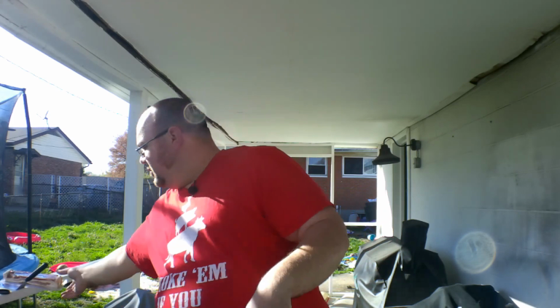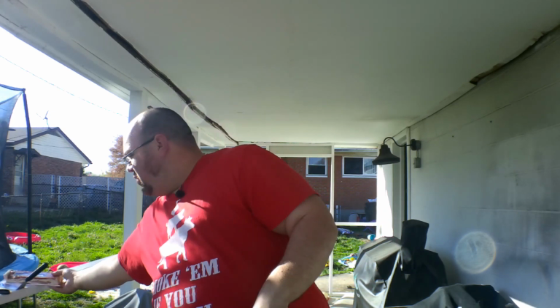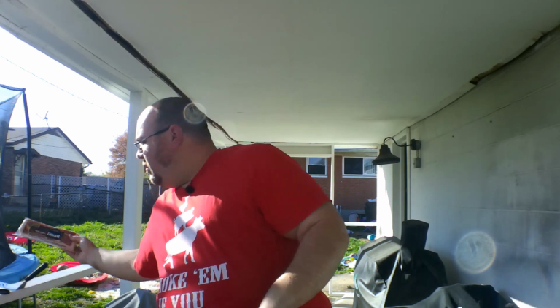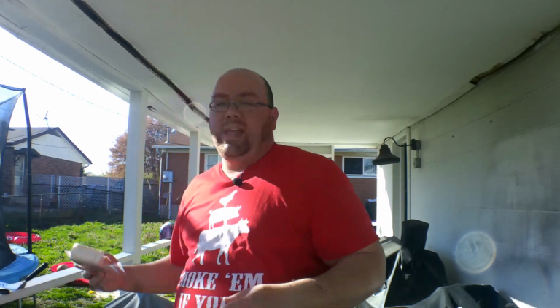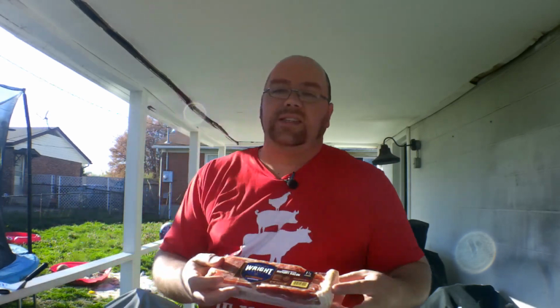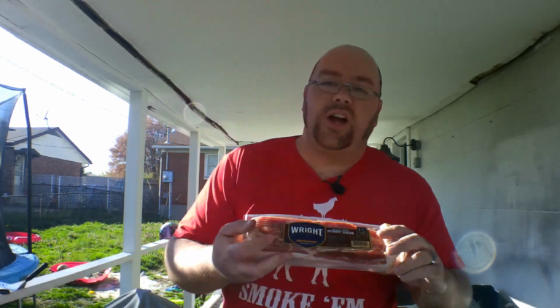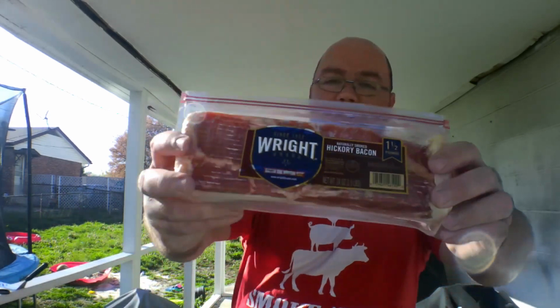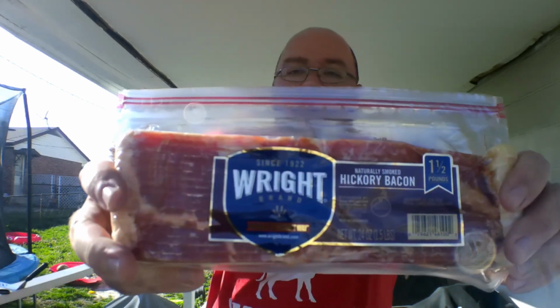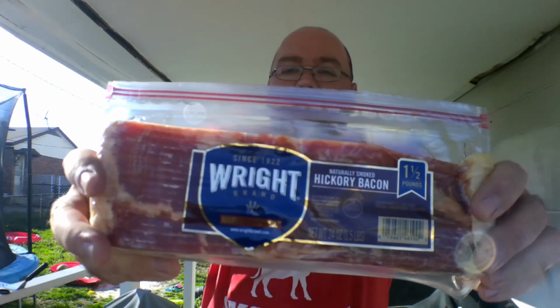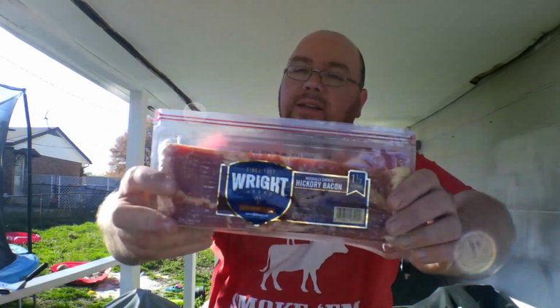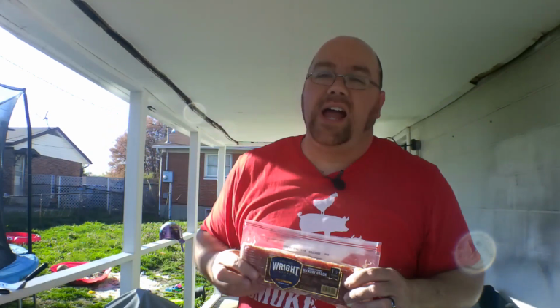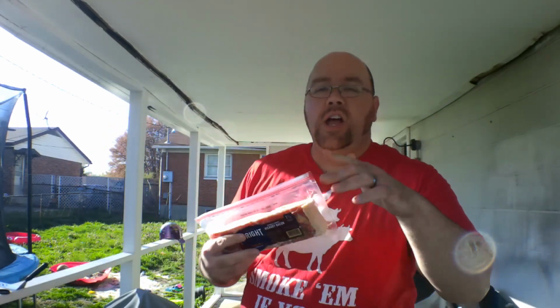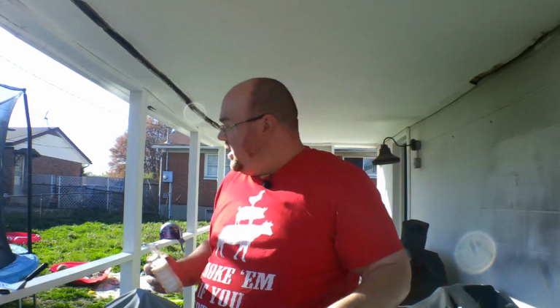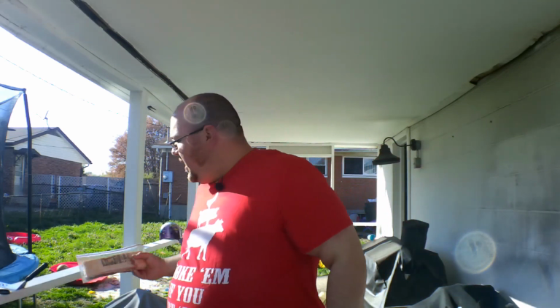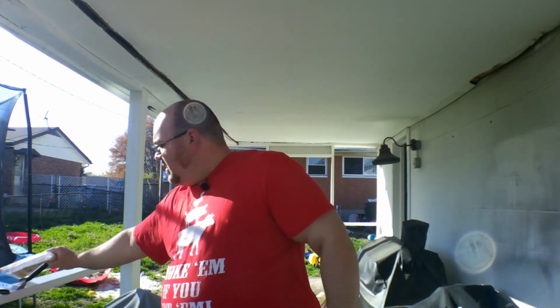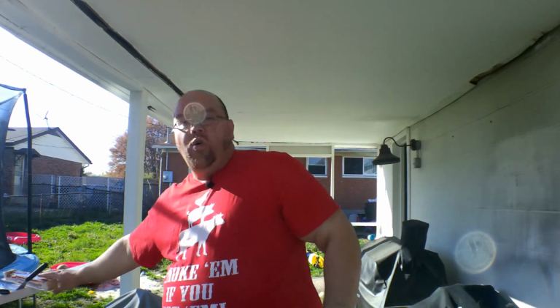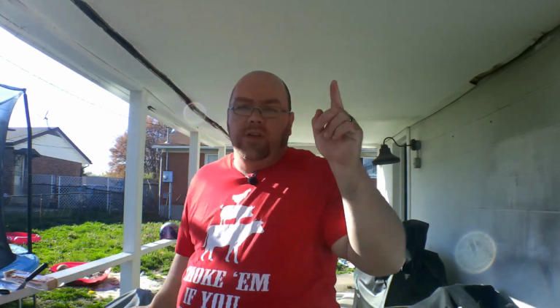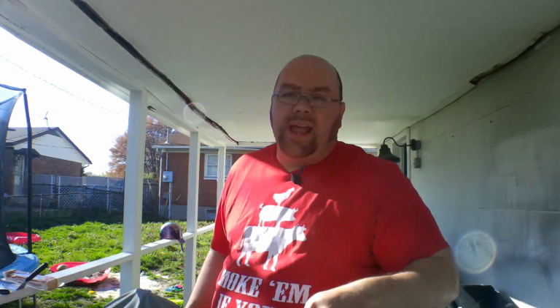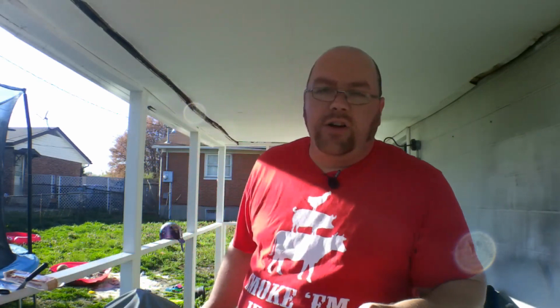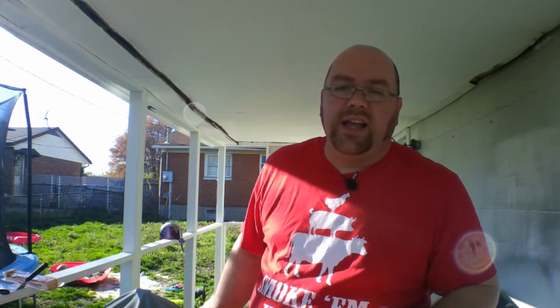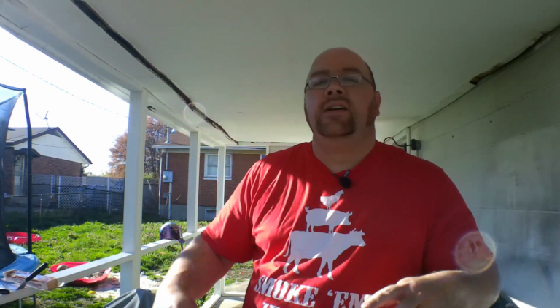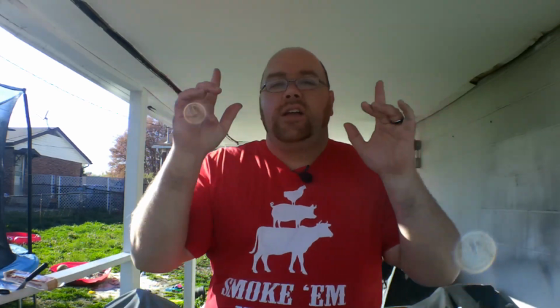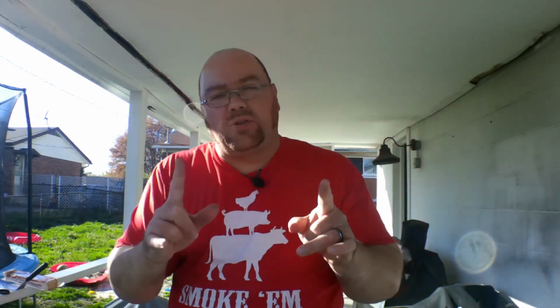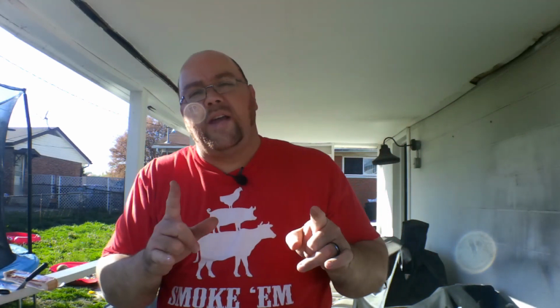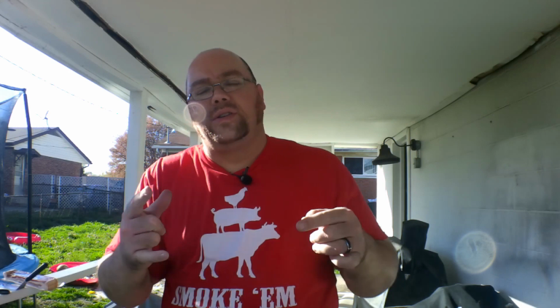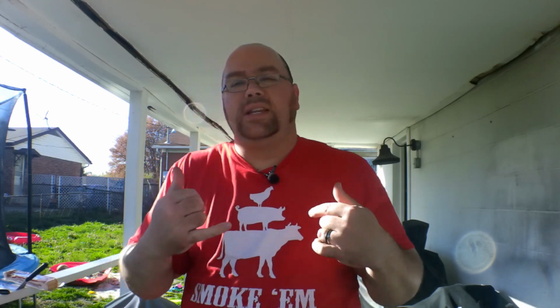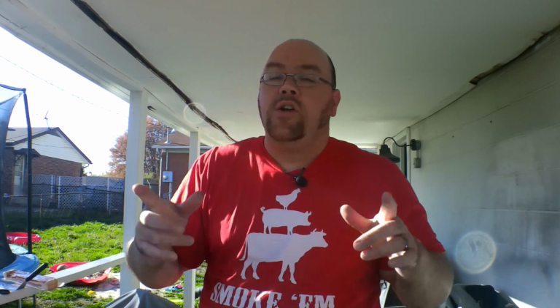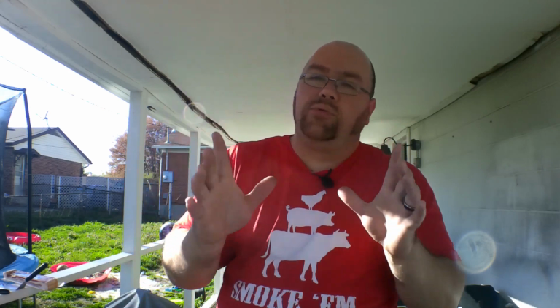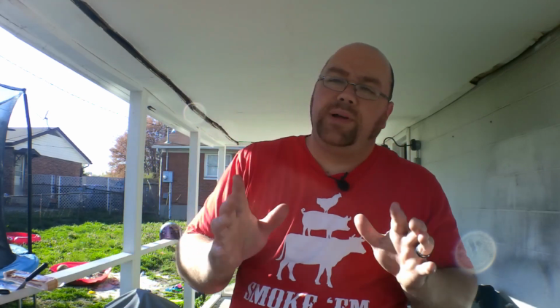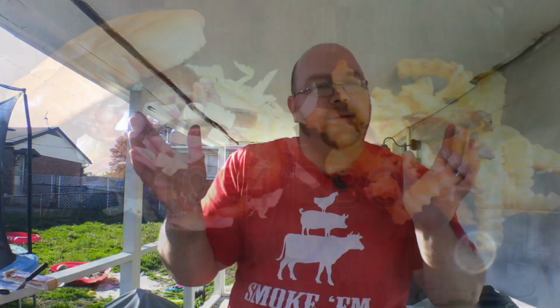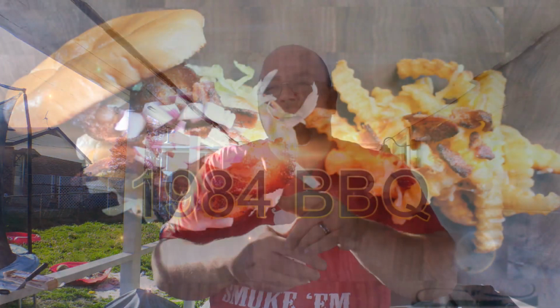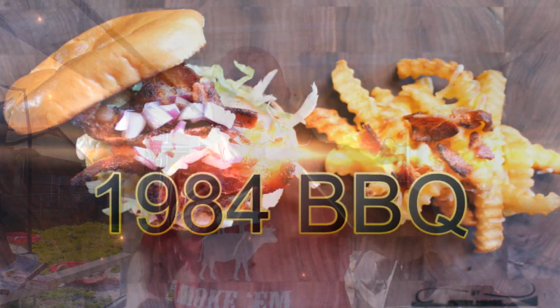We're gonna be starting out with some Wright Brand bacon. Gonna cook up some hamburgers tonight — a special way of hamburgers for myself. Got some brioche buns. Let's get started.